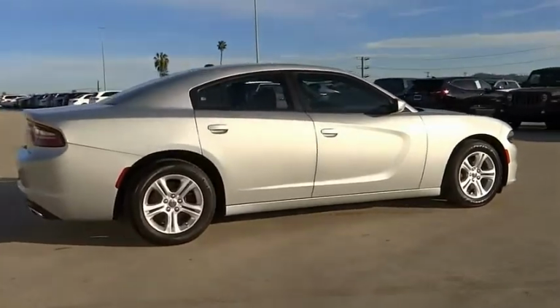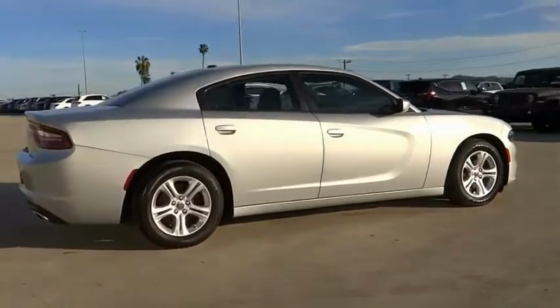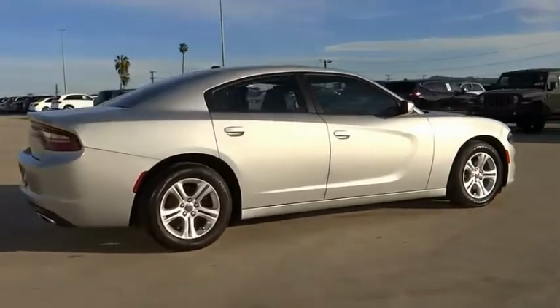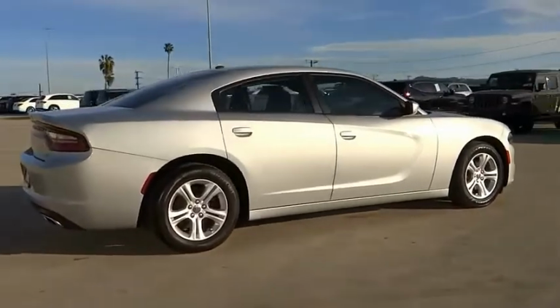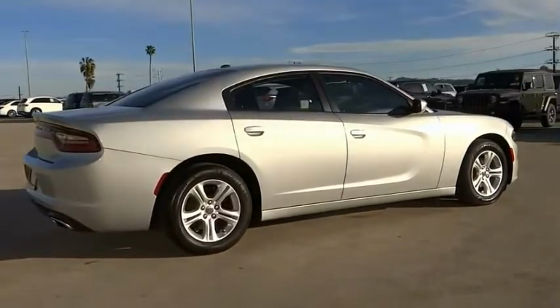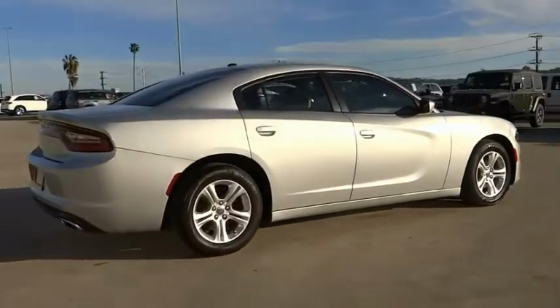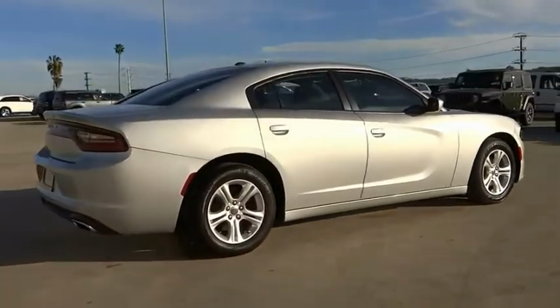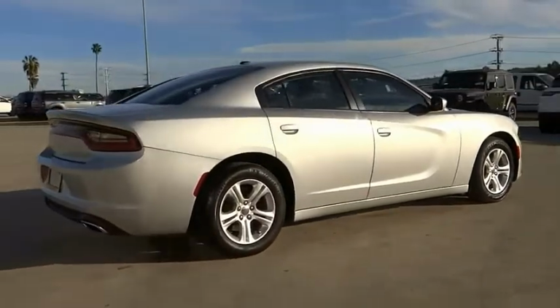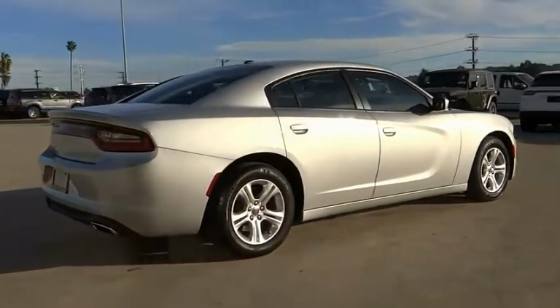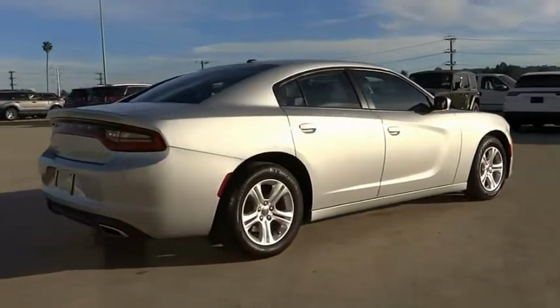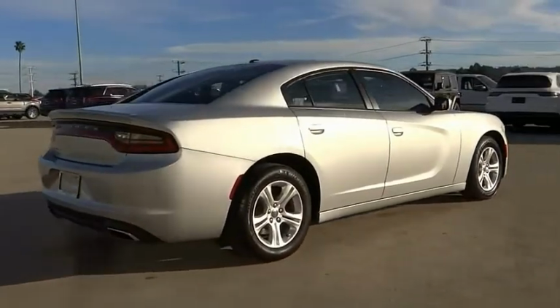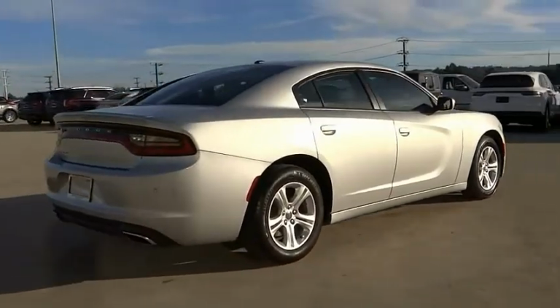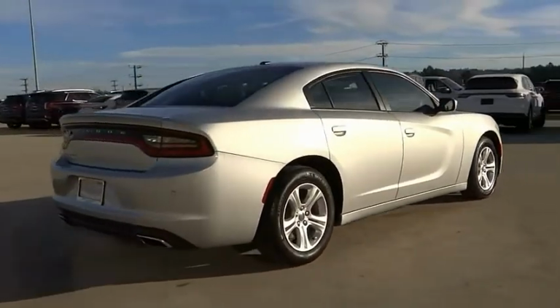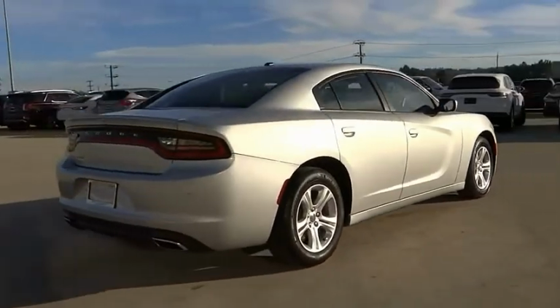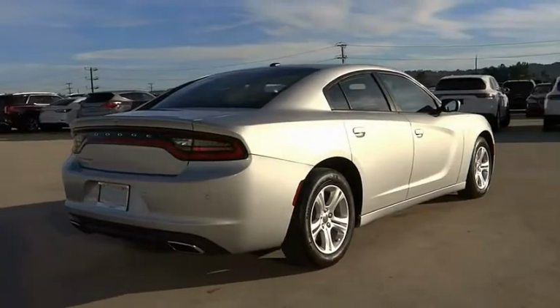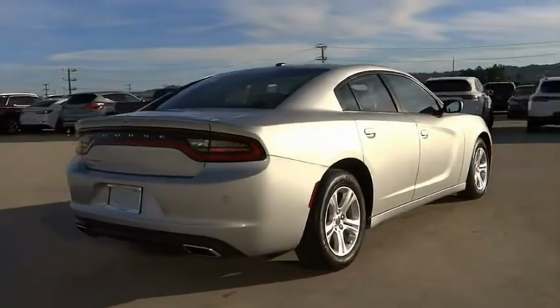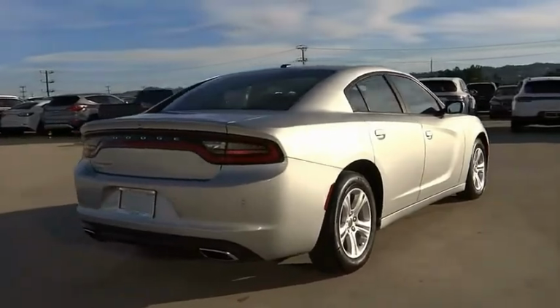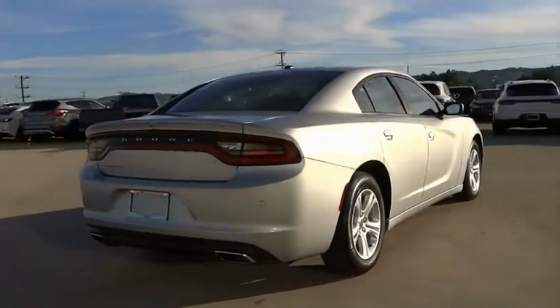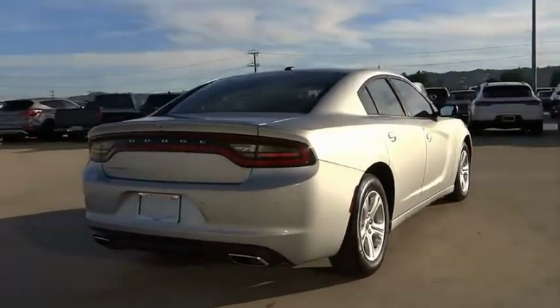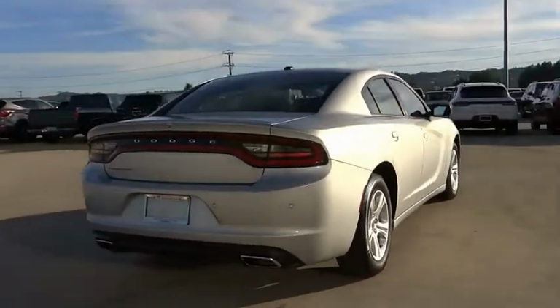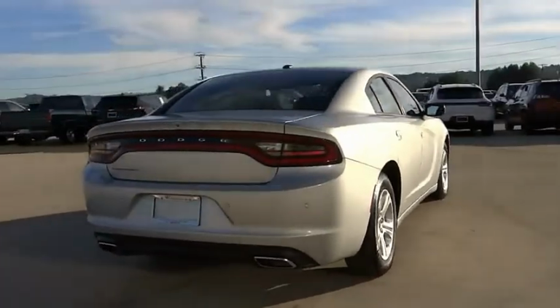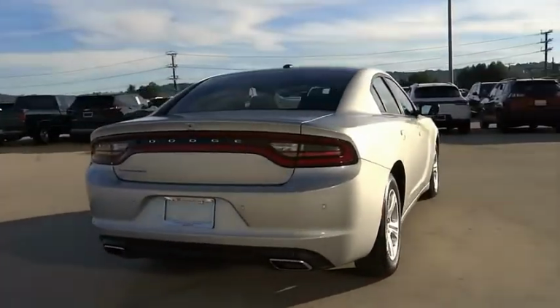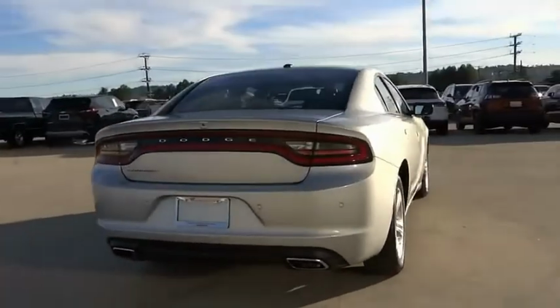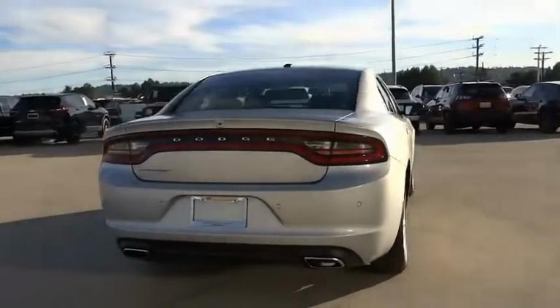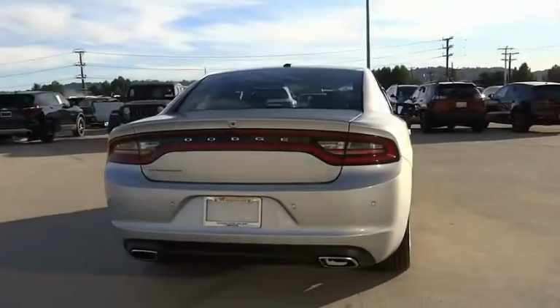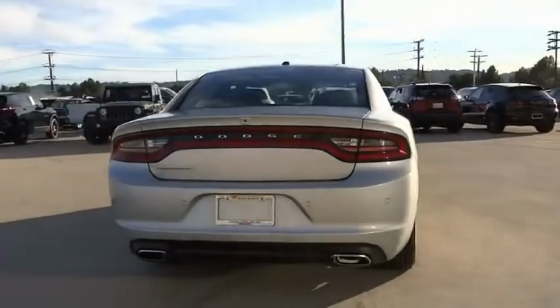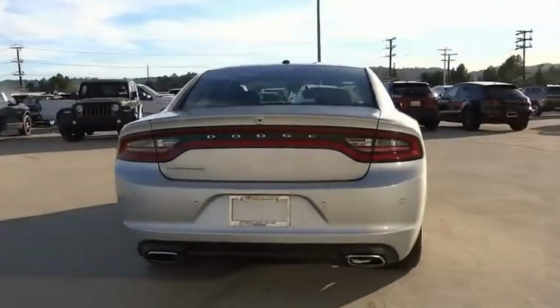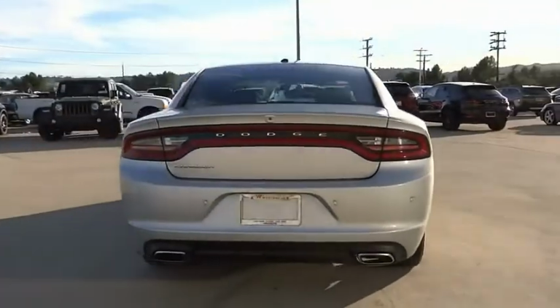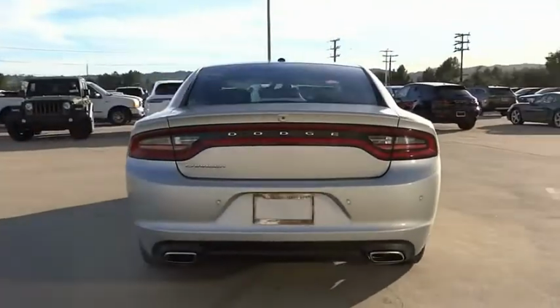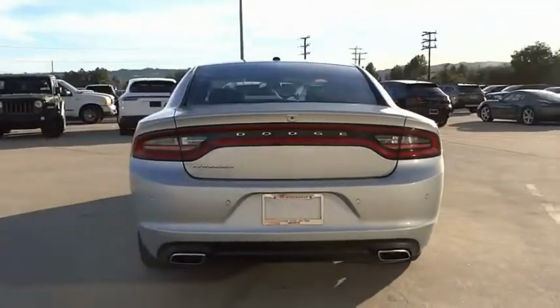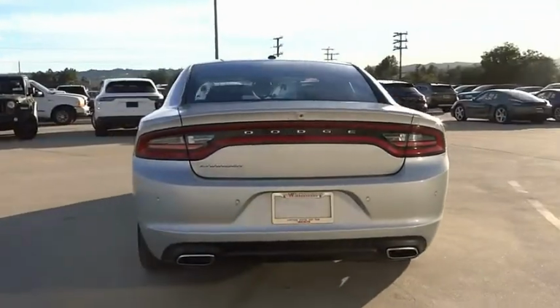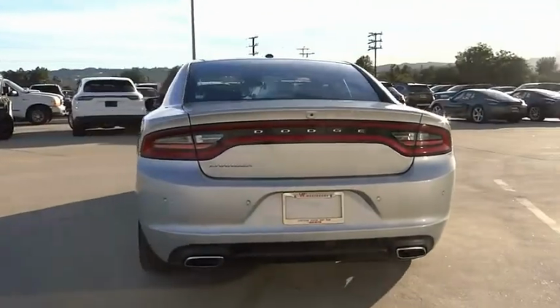Peace of mind comes standard with Charger's 5-star government front and side impact crash test rating. This vehicle has less than 40,000 miles.